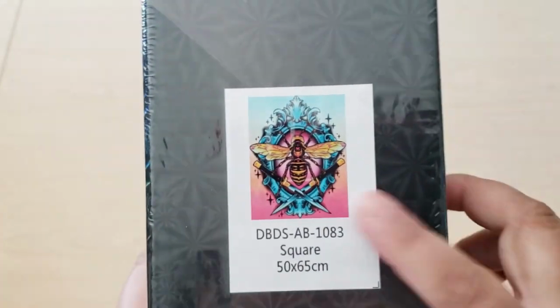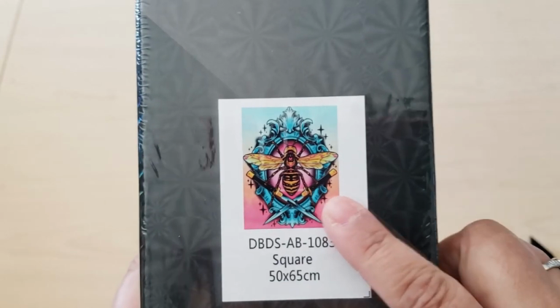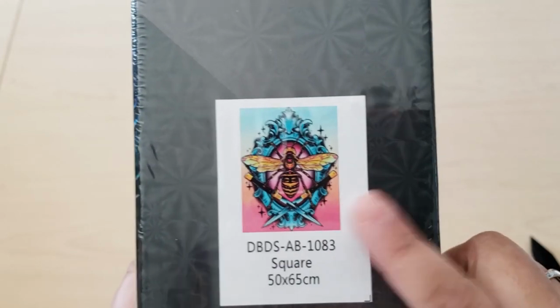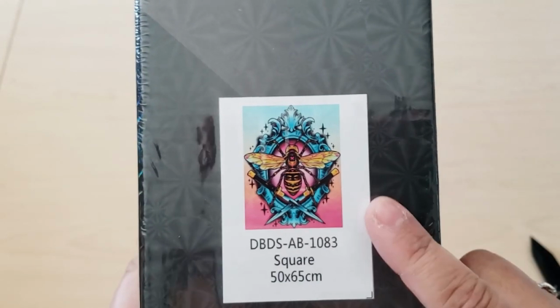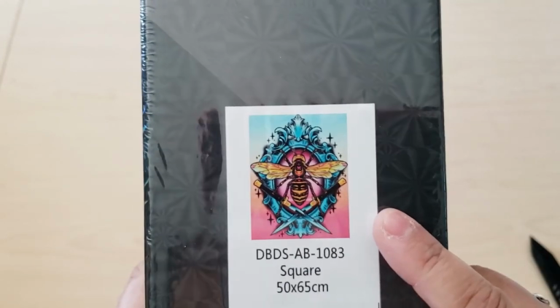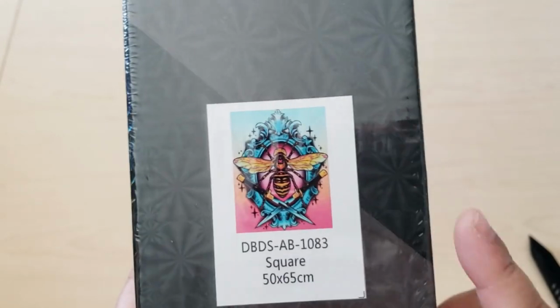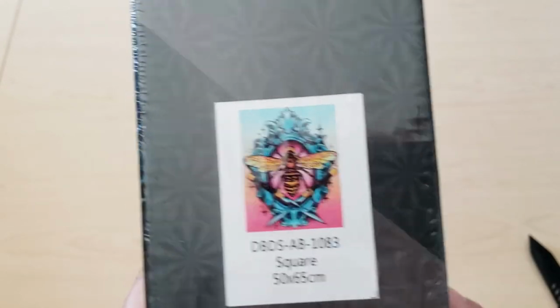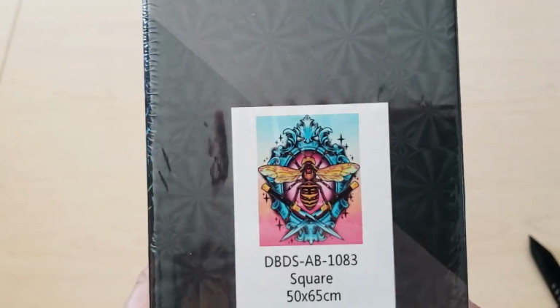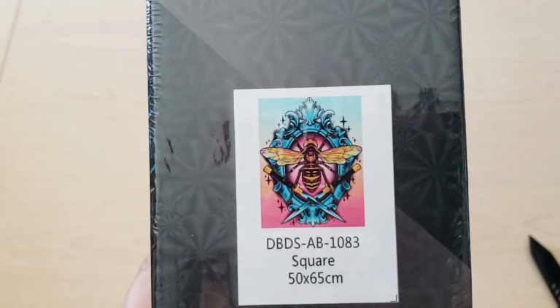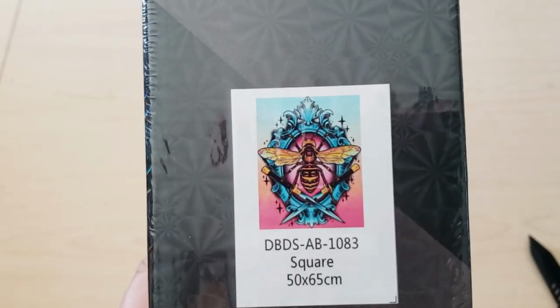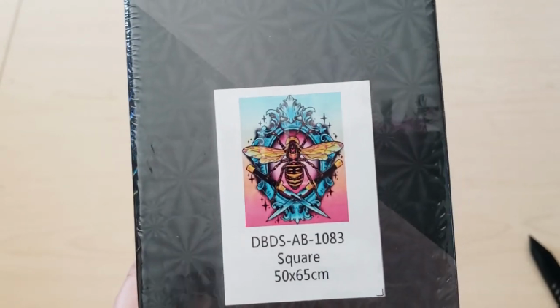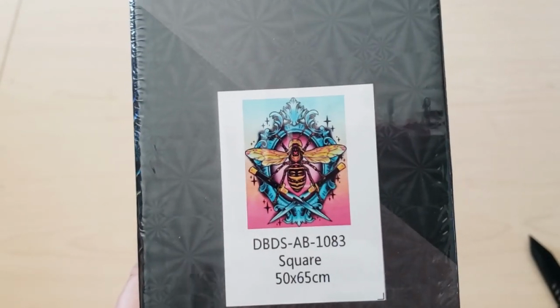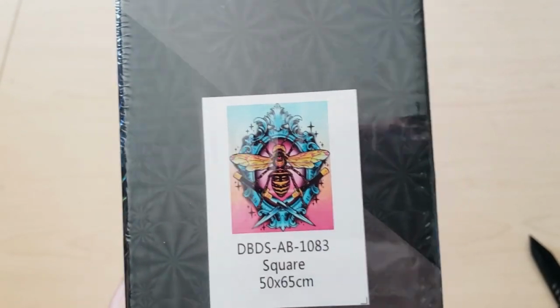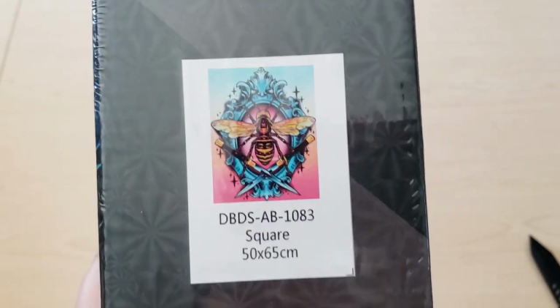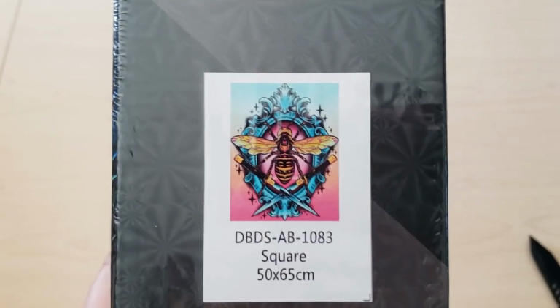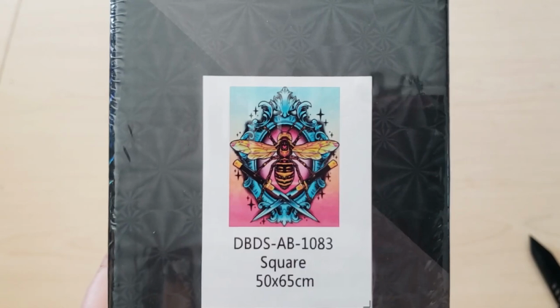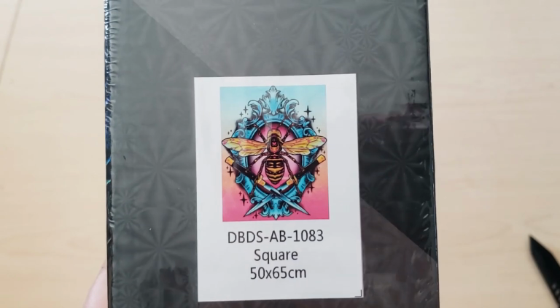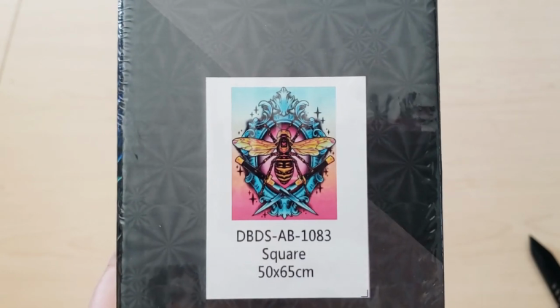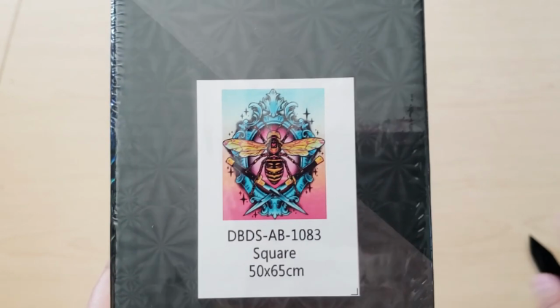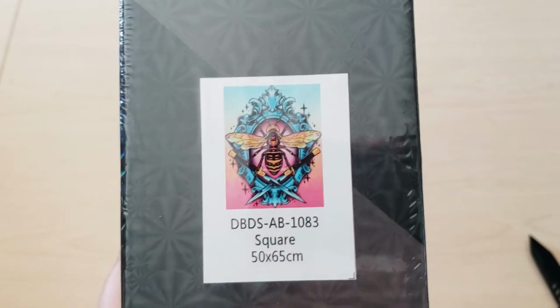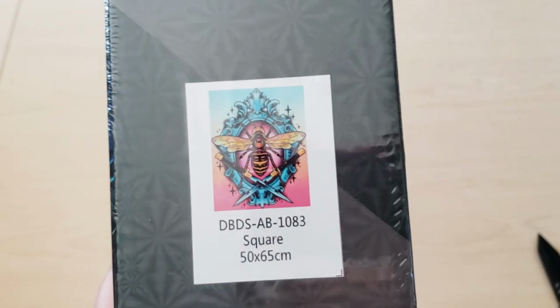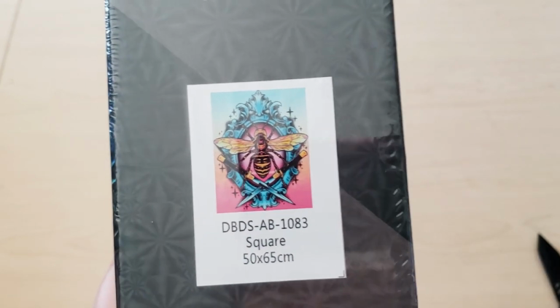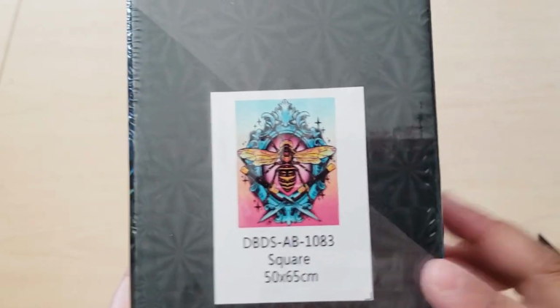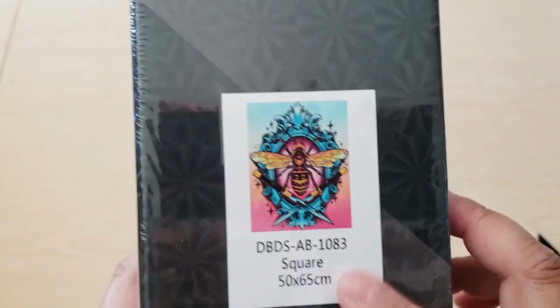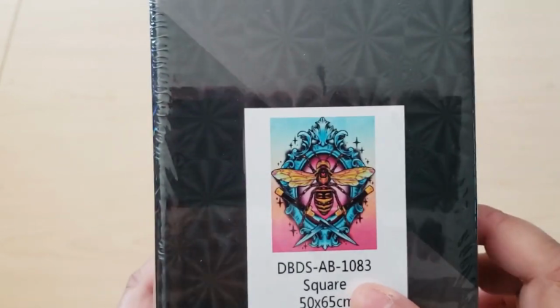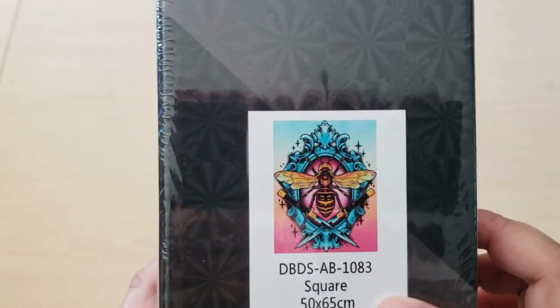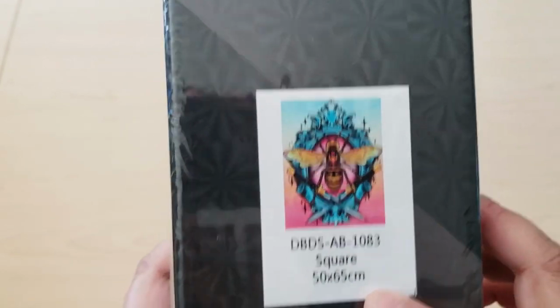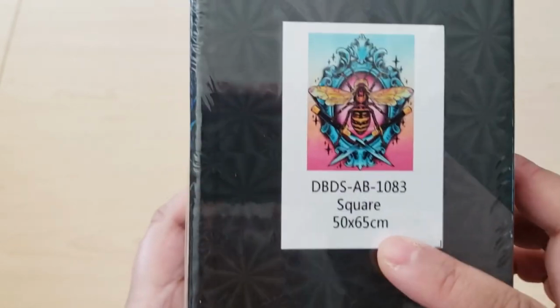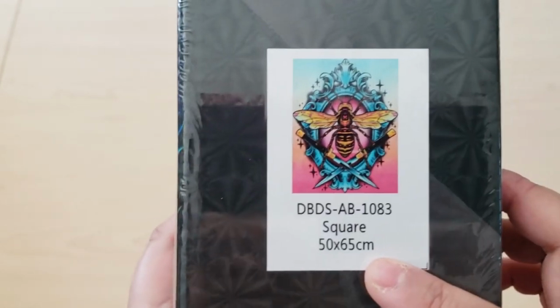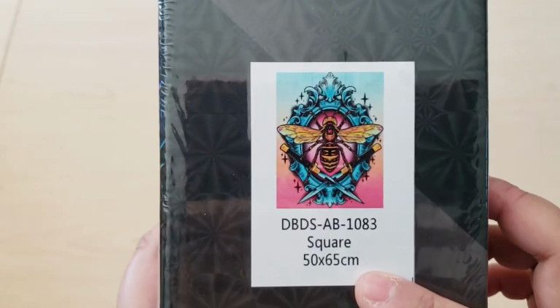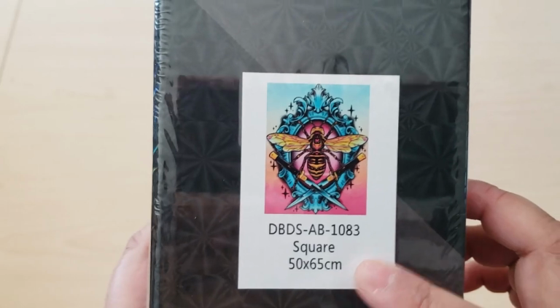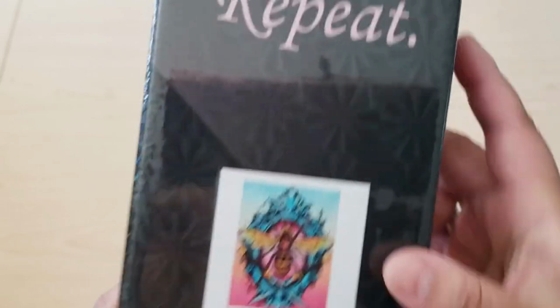The Hornet is actually on sale right now at Distracted by Diamonds. I'll put a link below — I think it is 20% off or something like that. So it is a square diamond painting and it measures 50 by 65.